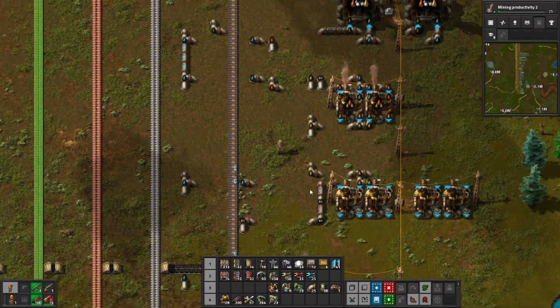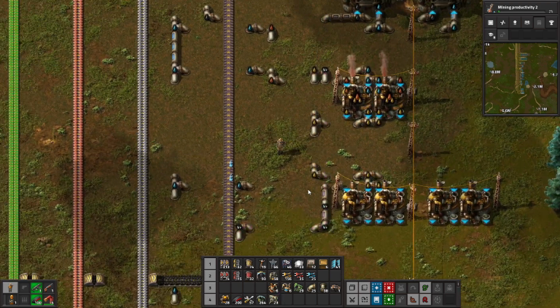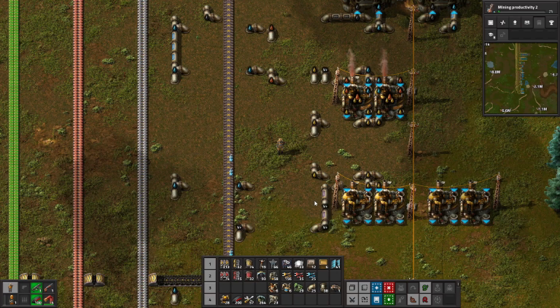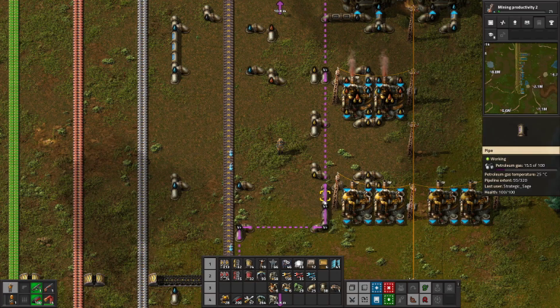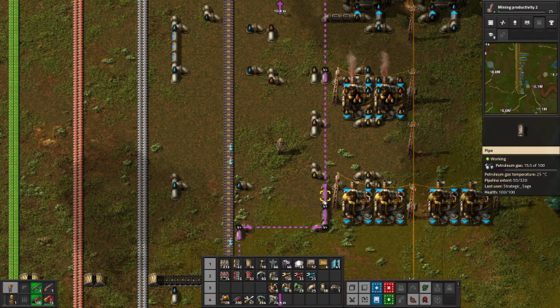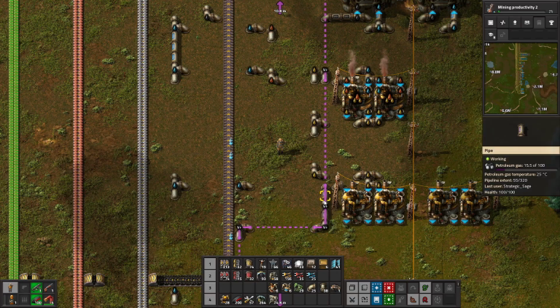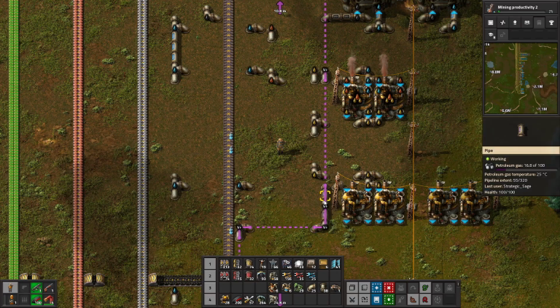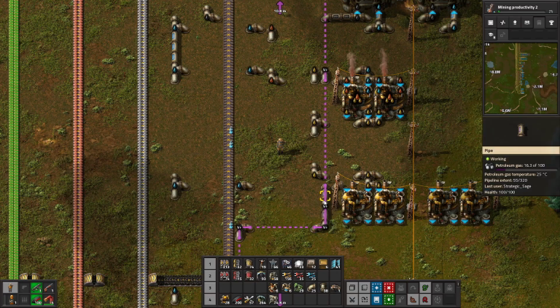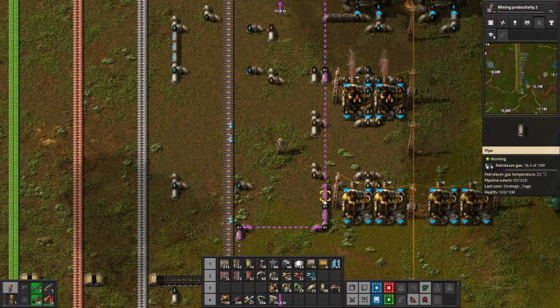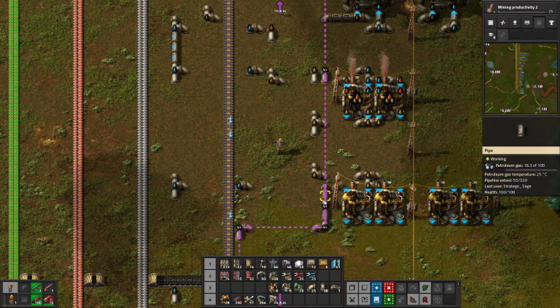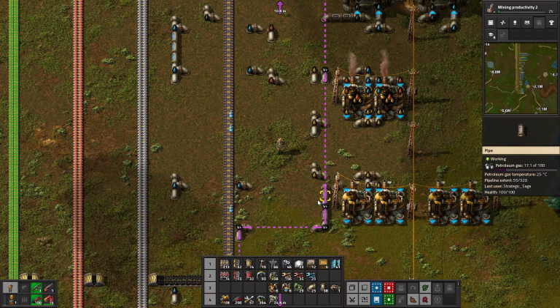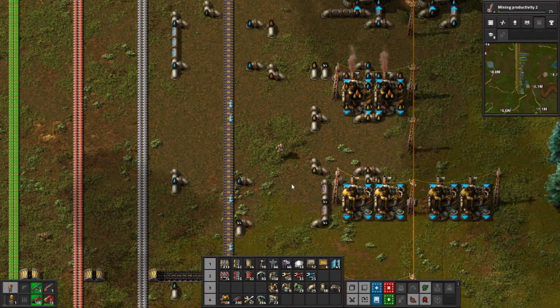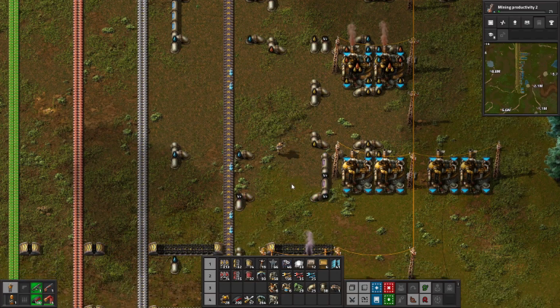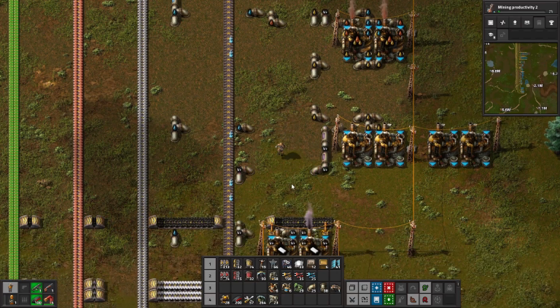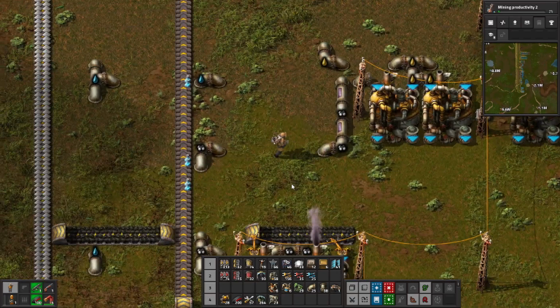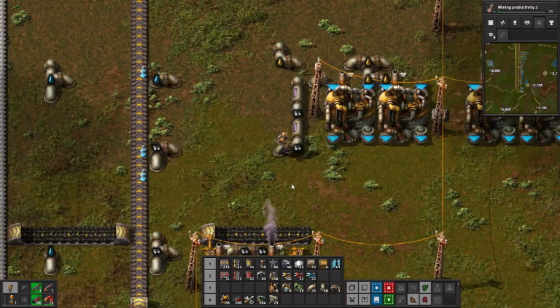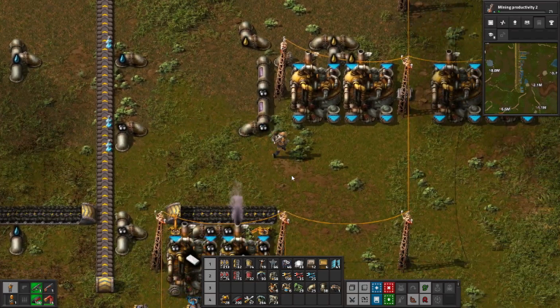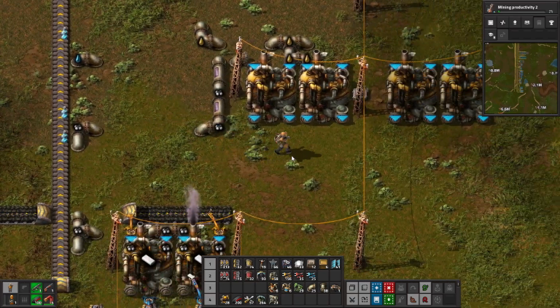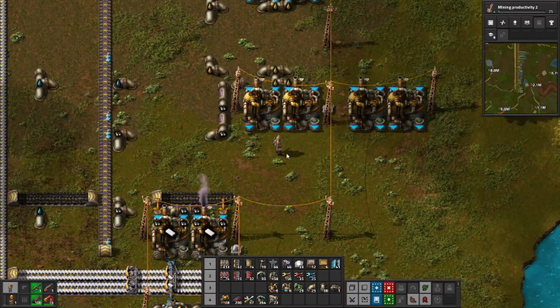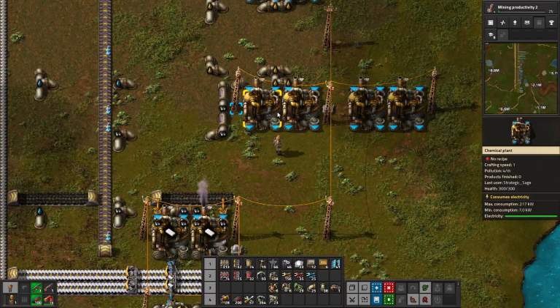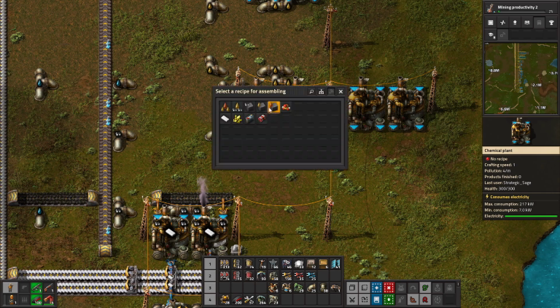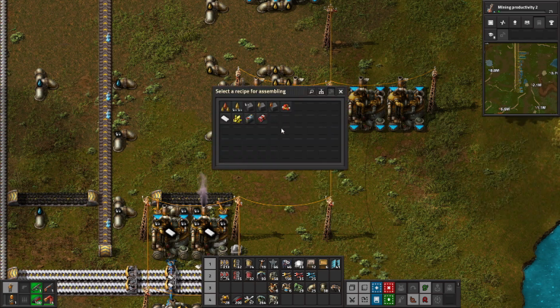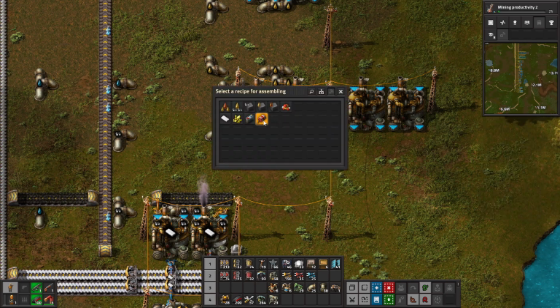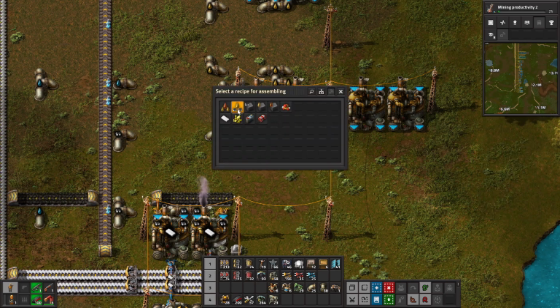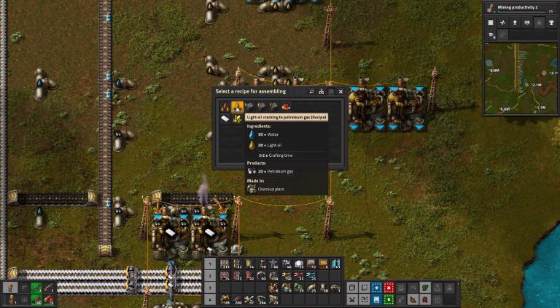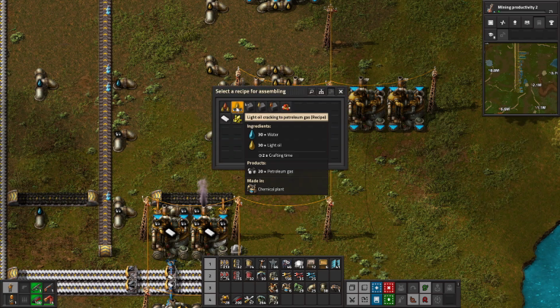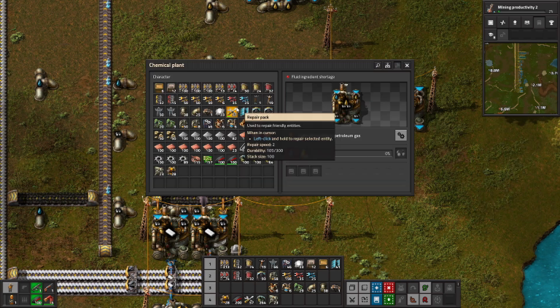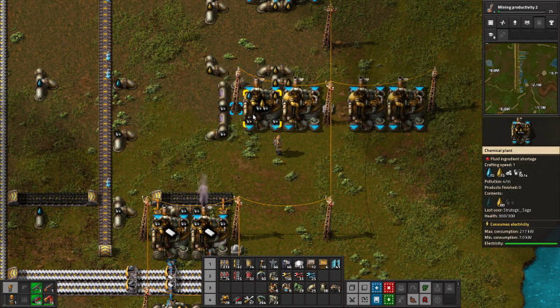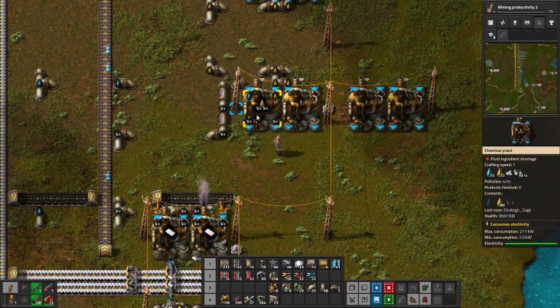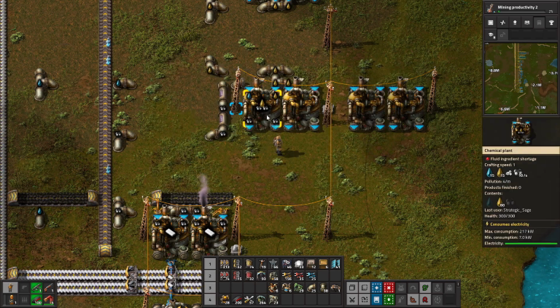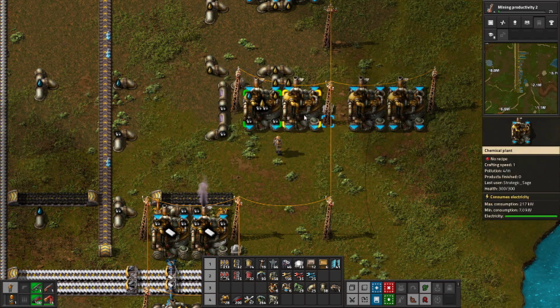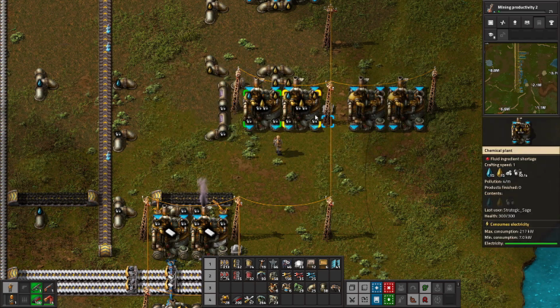The refineries are starting to catch up, but we can make it a lot better. More cracking capacity is needed for light oil than heavy oil: three chemical plants for every five refineries.